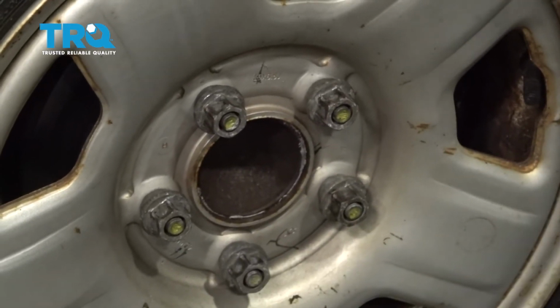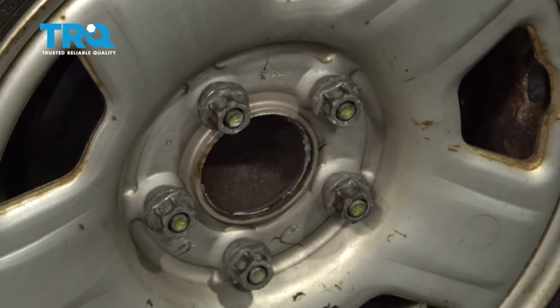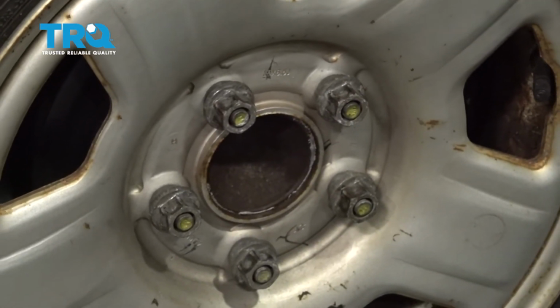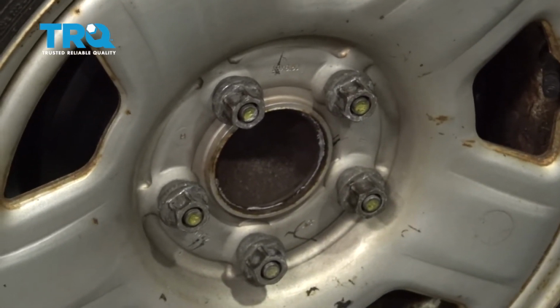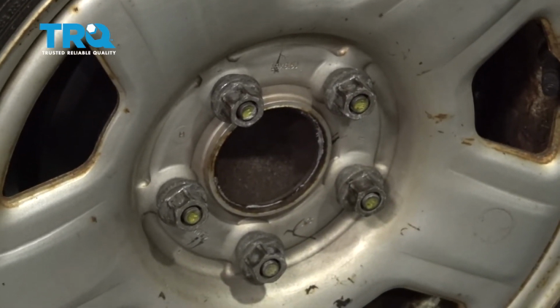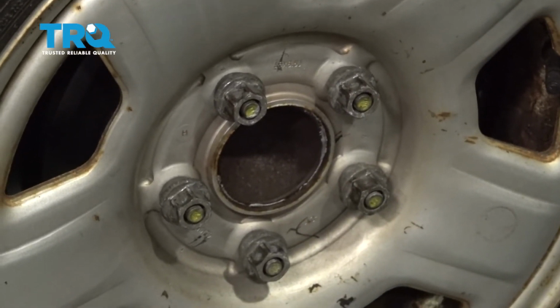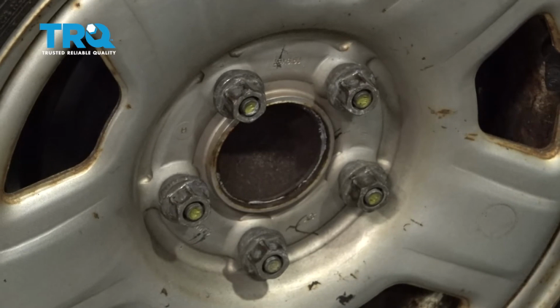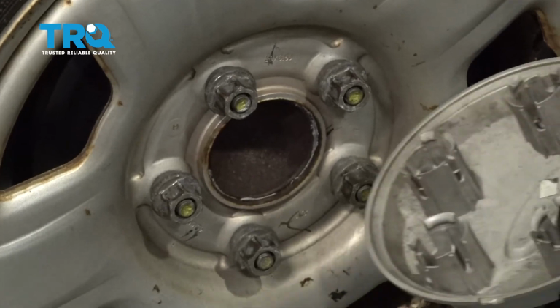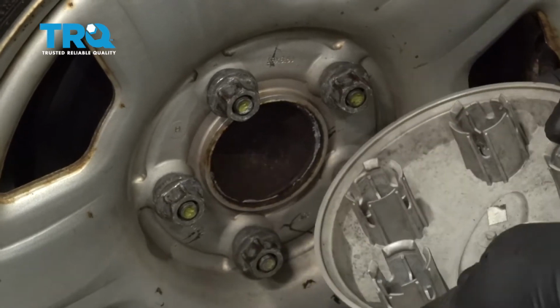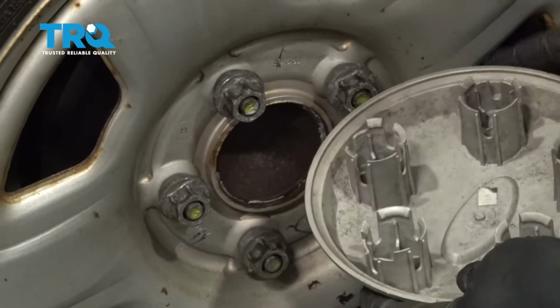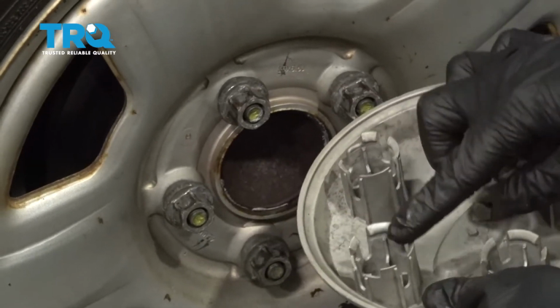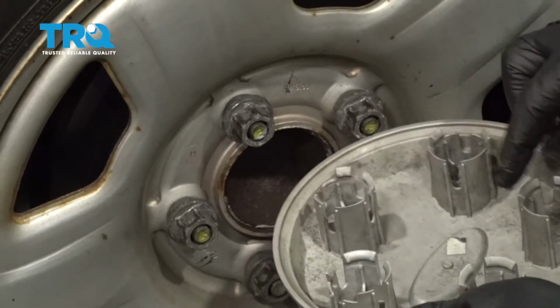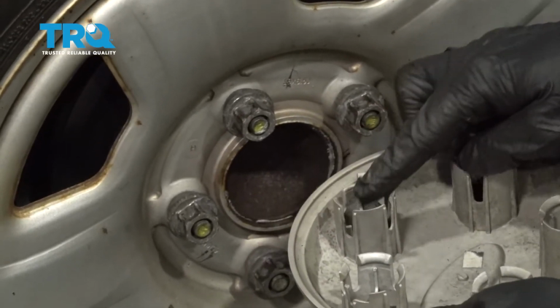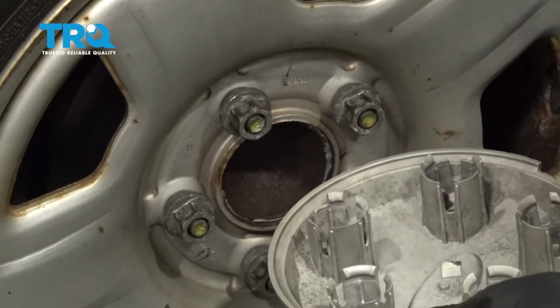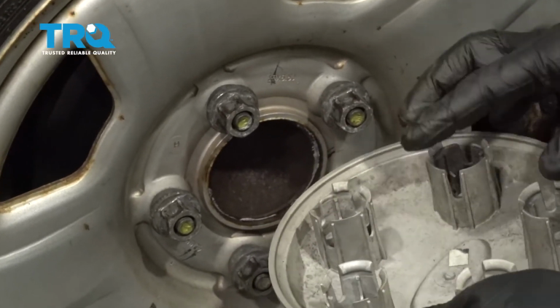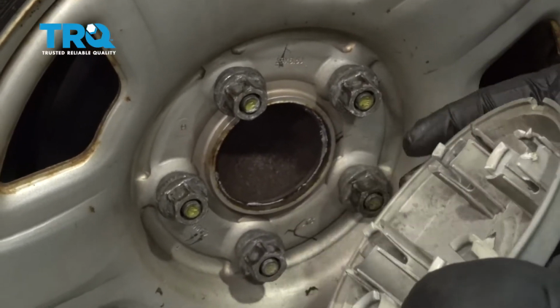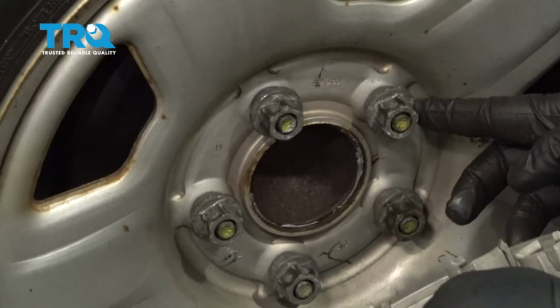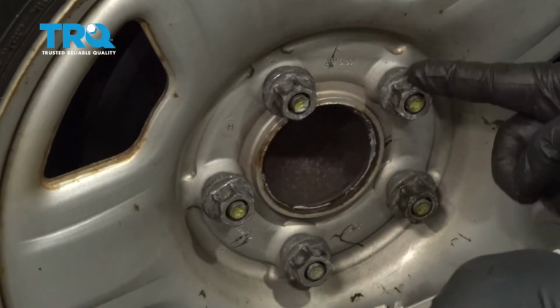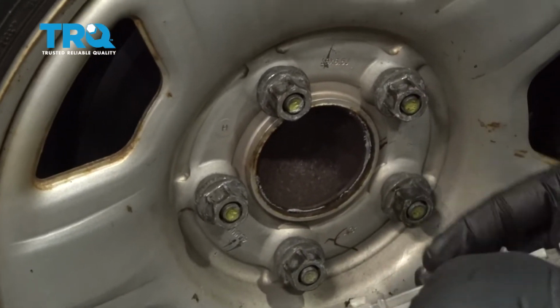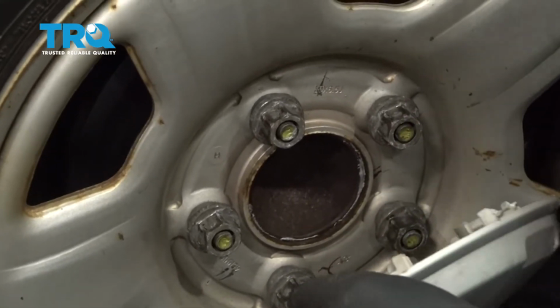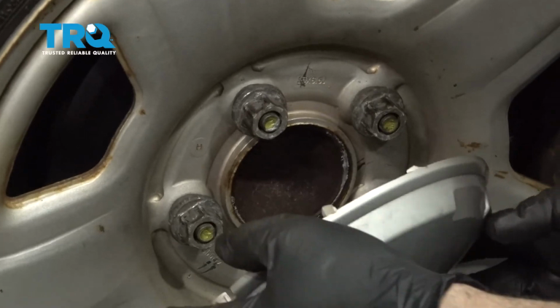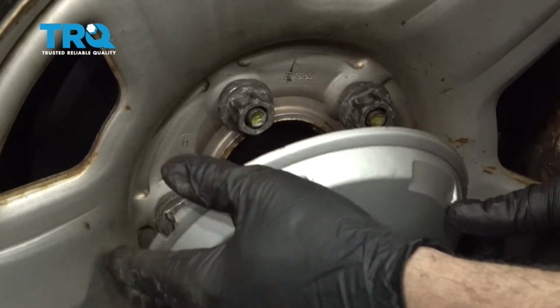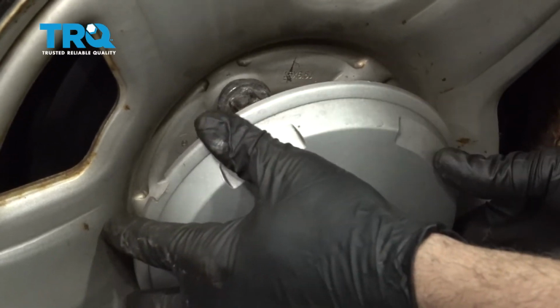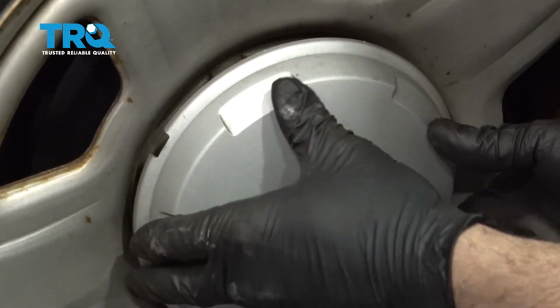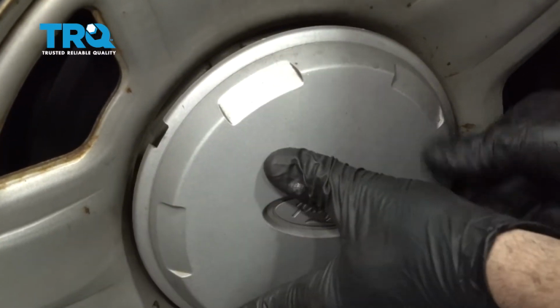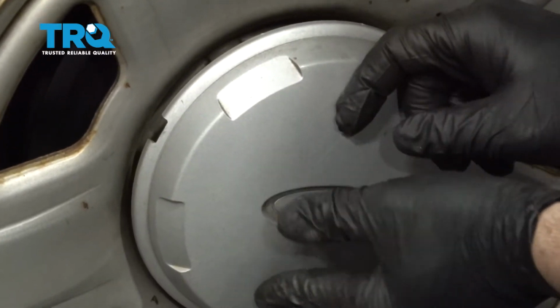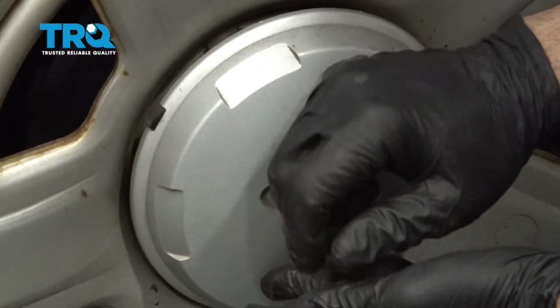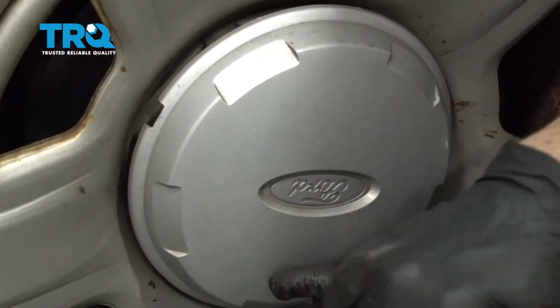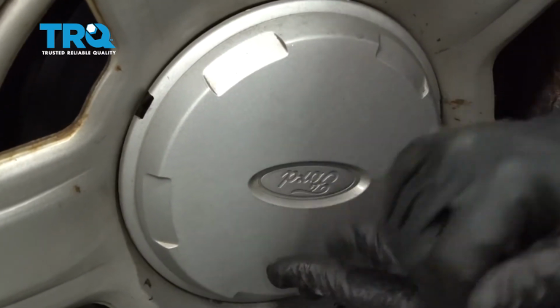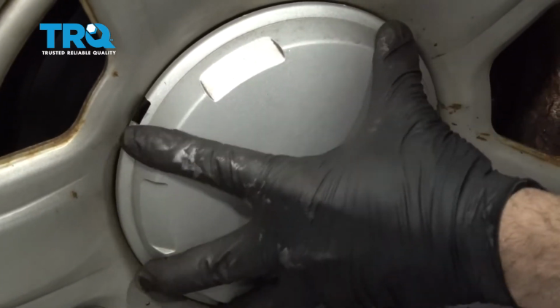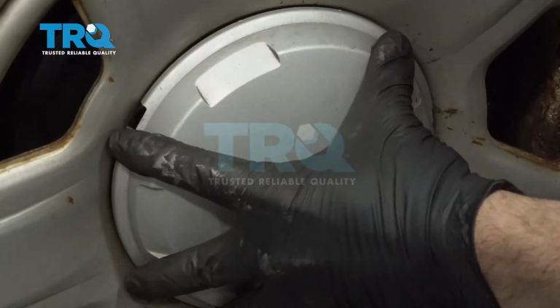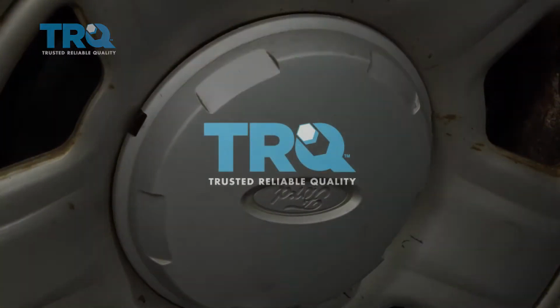Once those are tight, go ahead and grab your center cap. Make sure that the ports open up or line up with your lug nuts. Give it a good bonk. There you go.